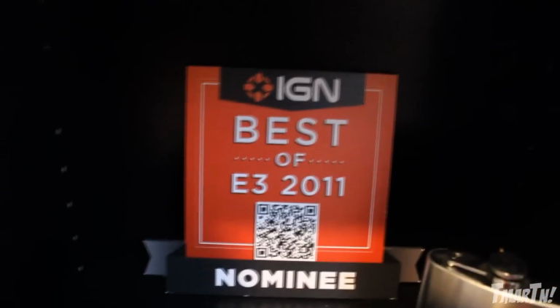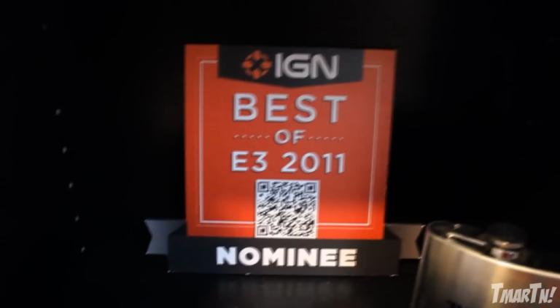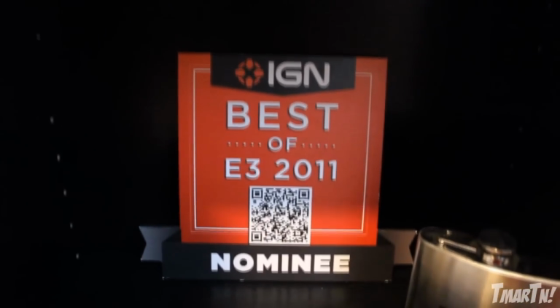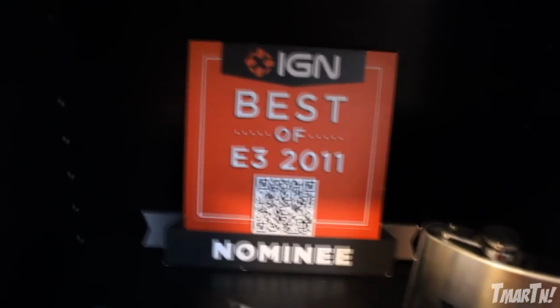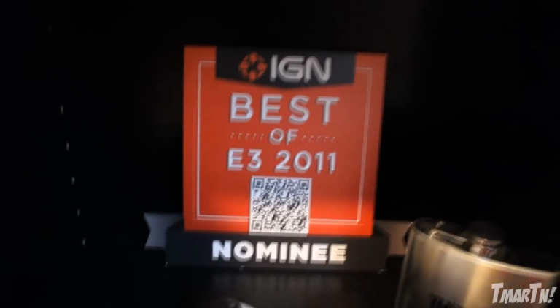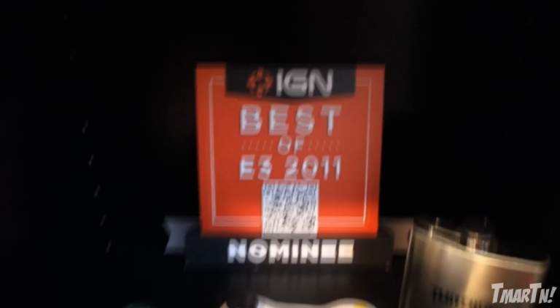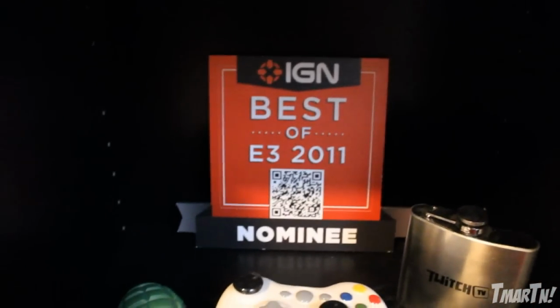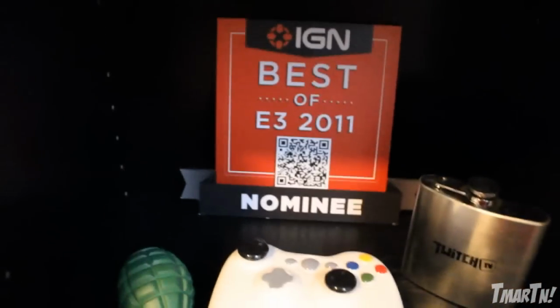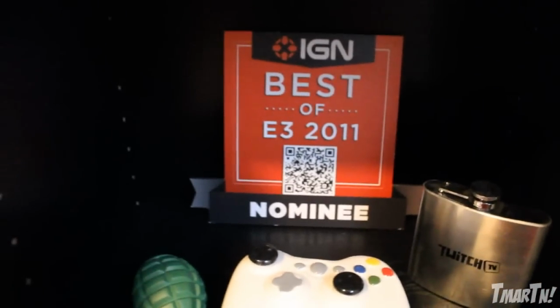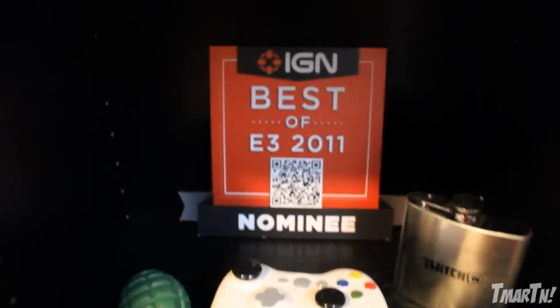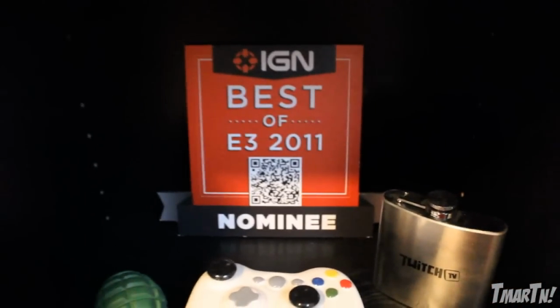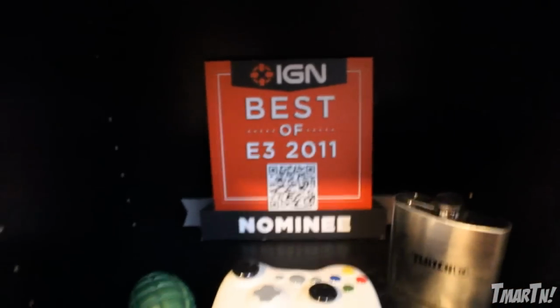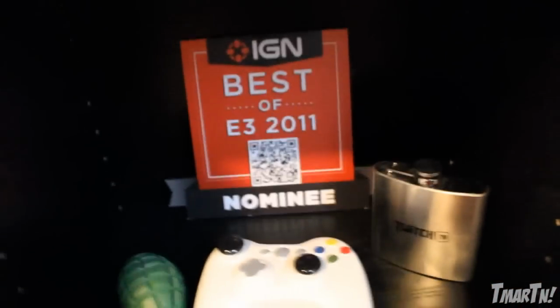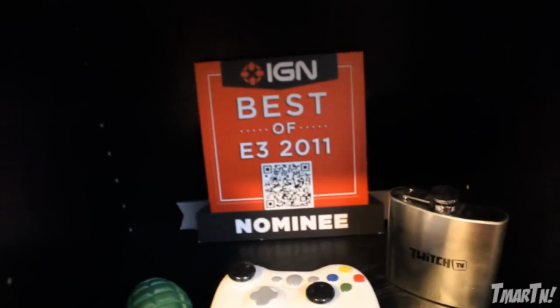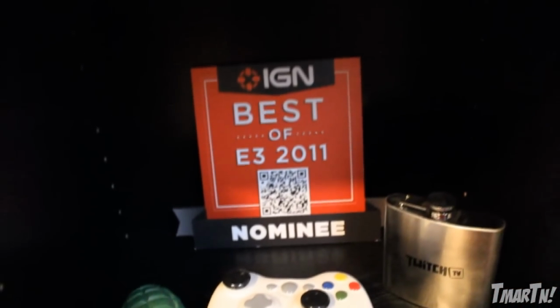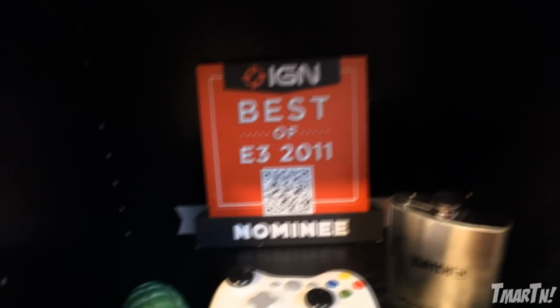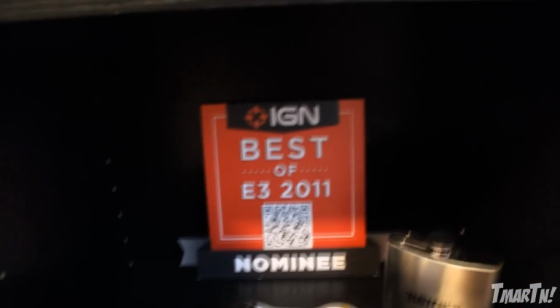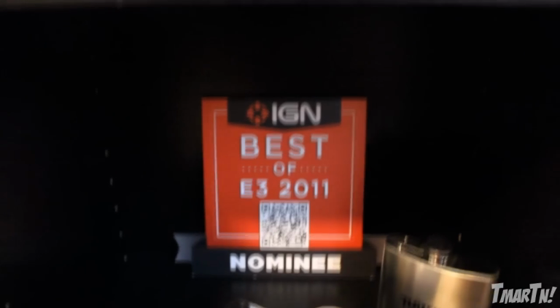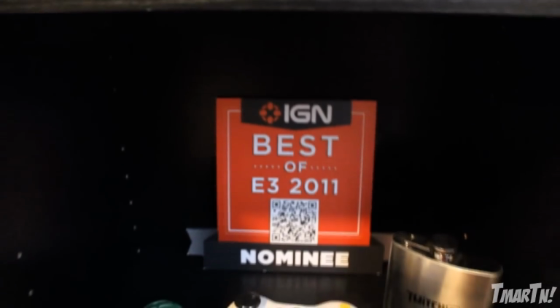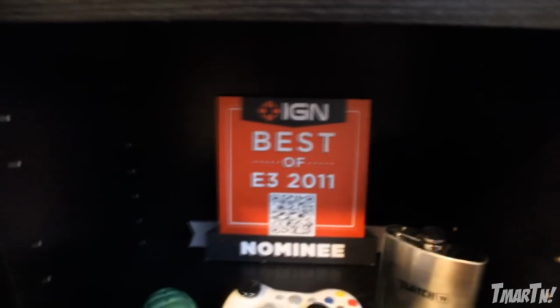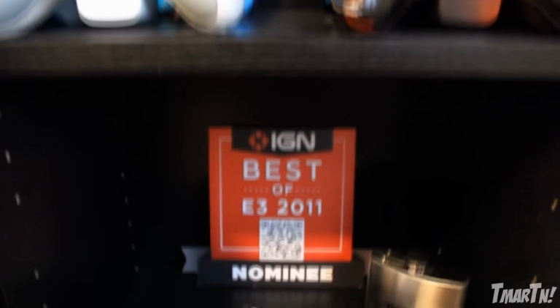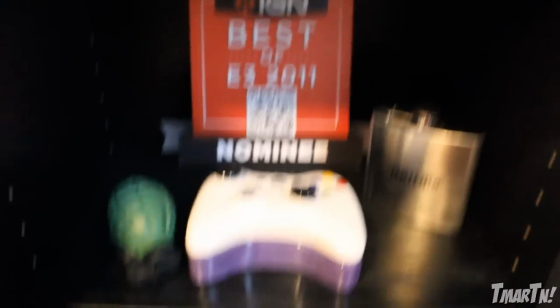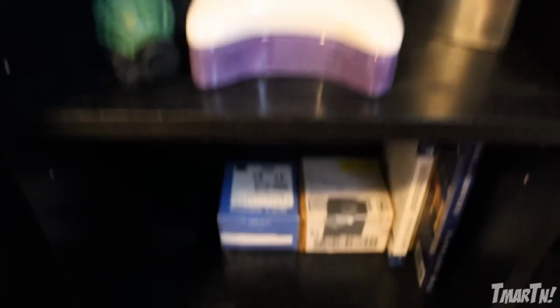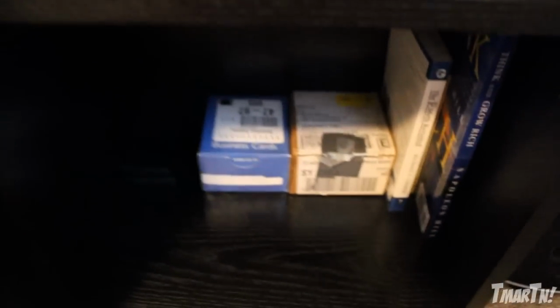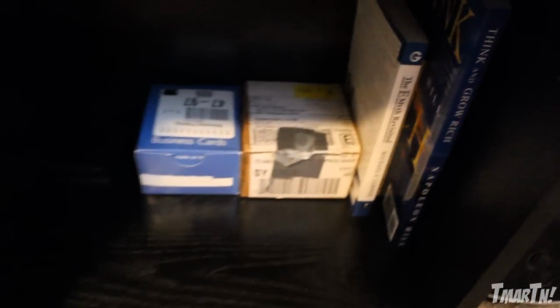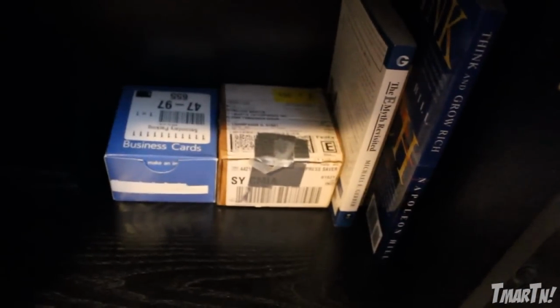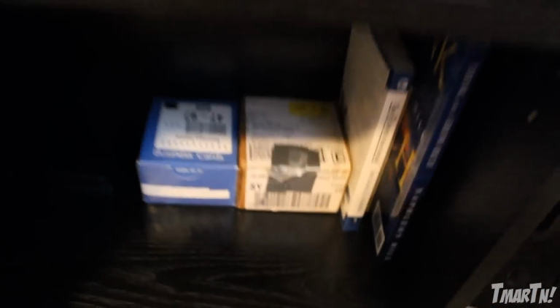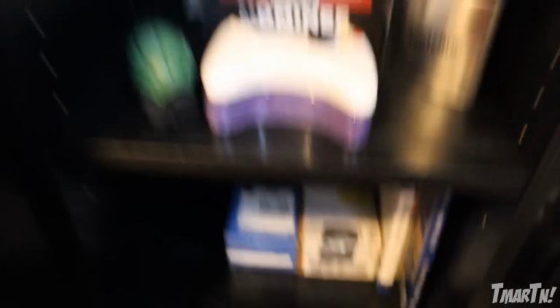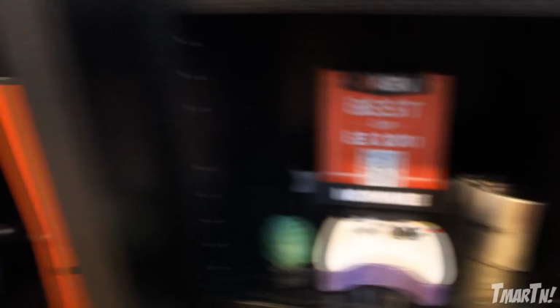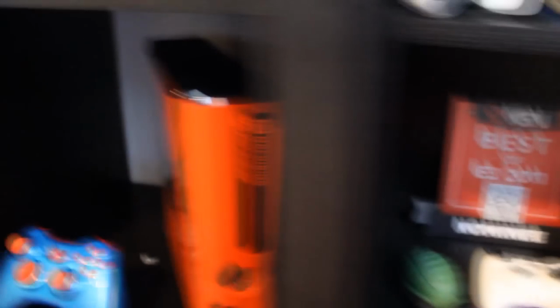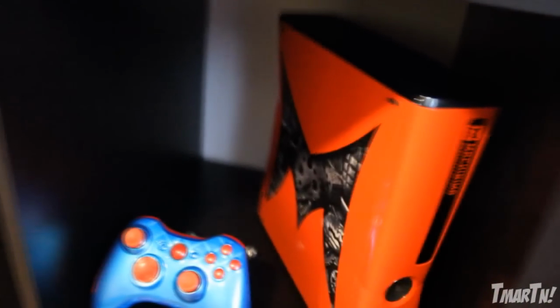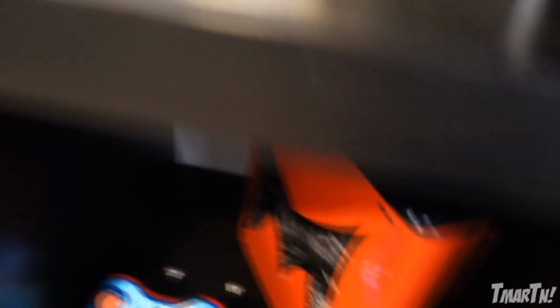It was in my bag when I got back from LA that year and I was like, what in the world is going on — I wasn't nominated for anything — but I had it, so I thought that was kind of cool and decided to keep it. Below that we have some books and business cards and things like that, nothing too important.